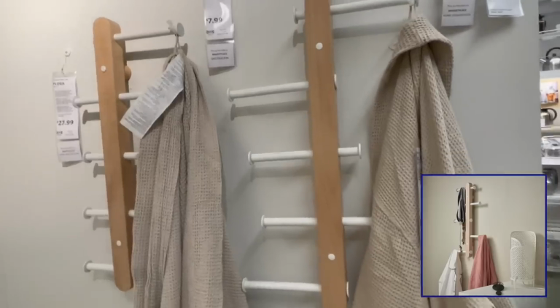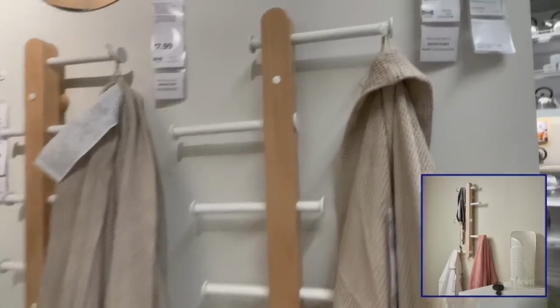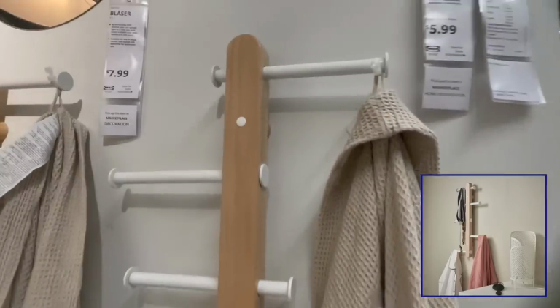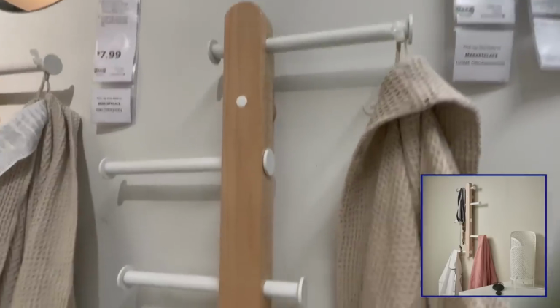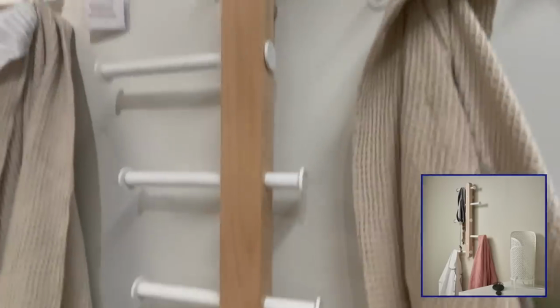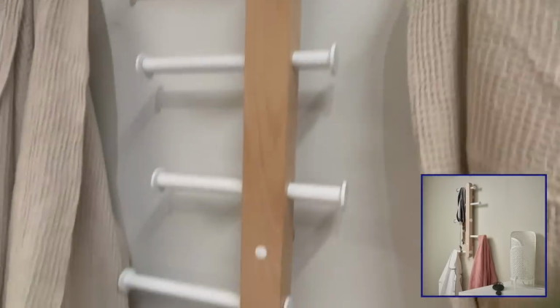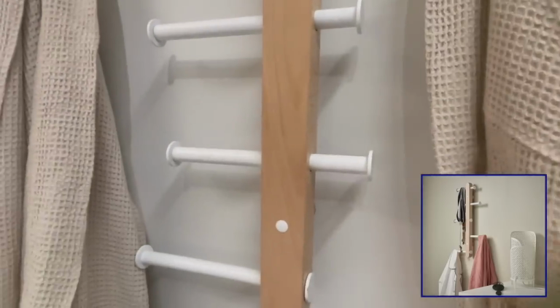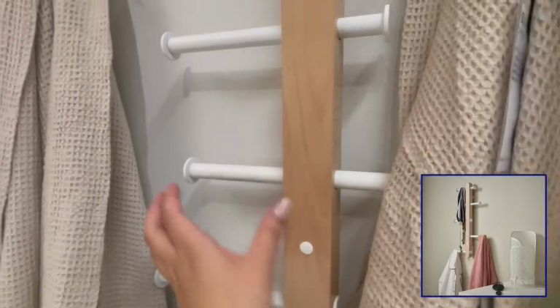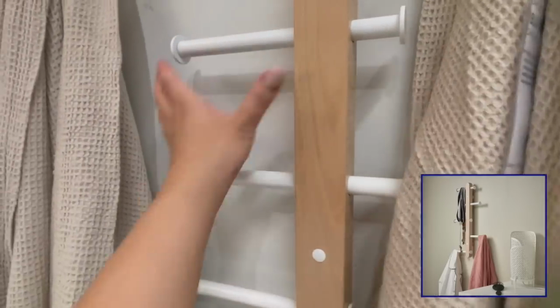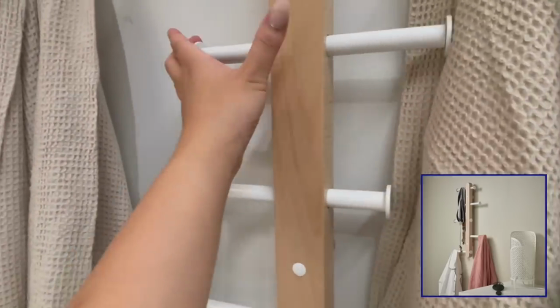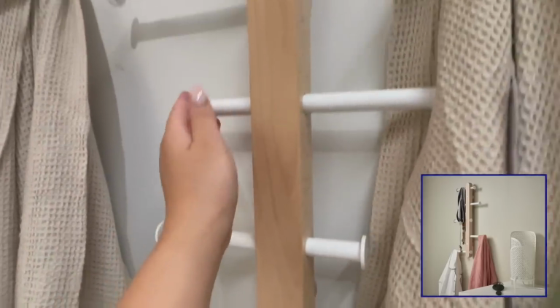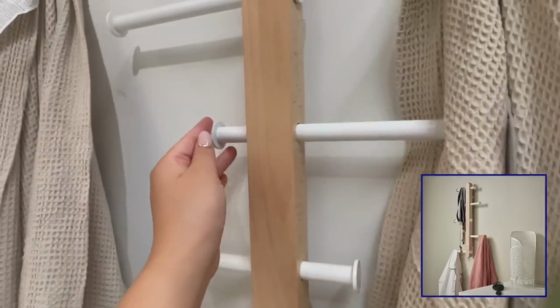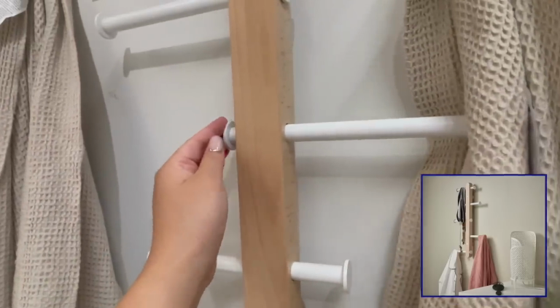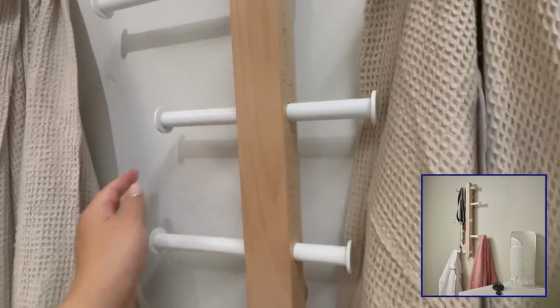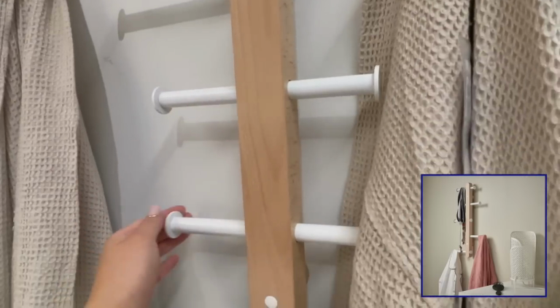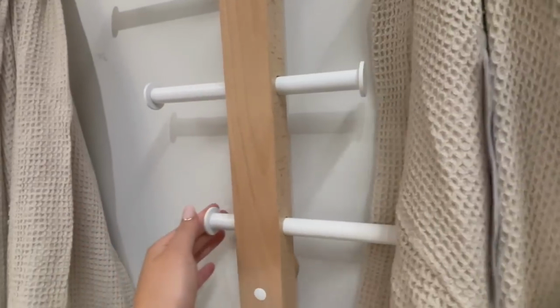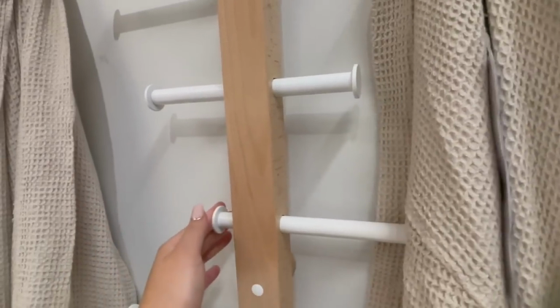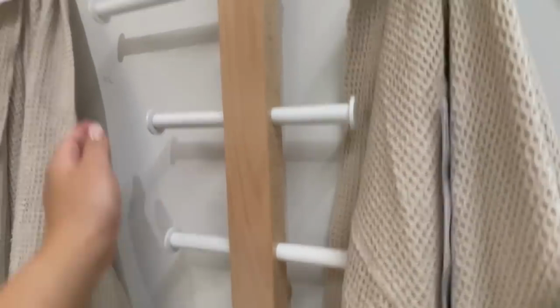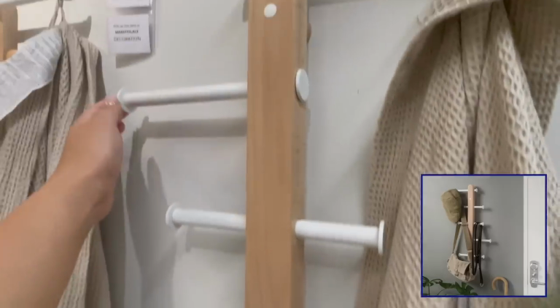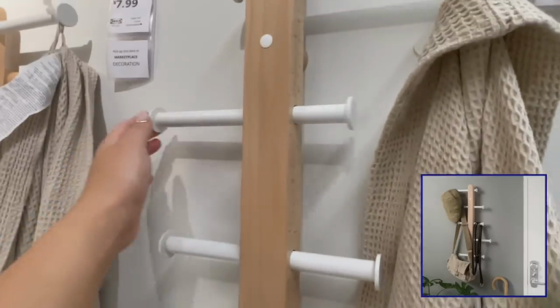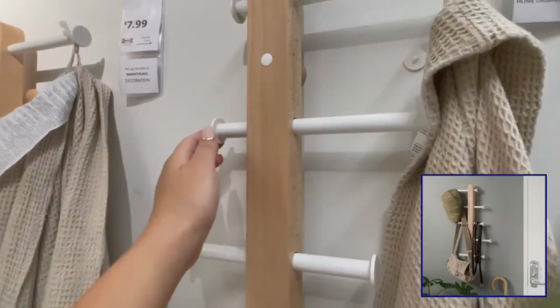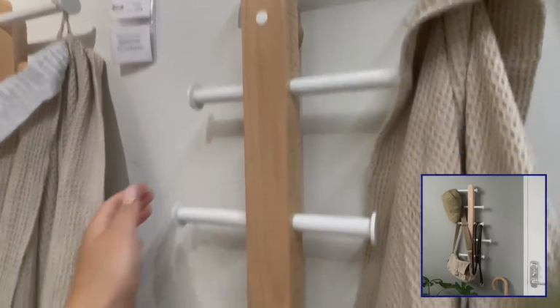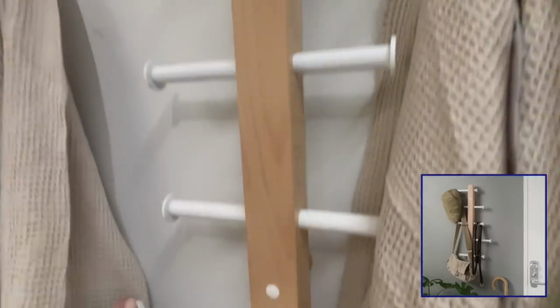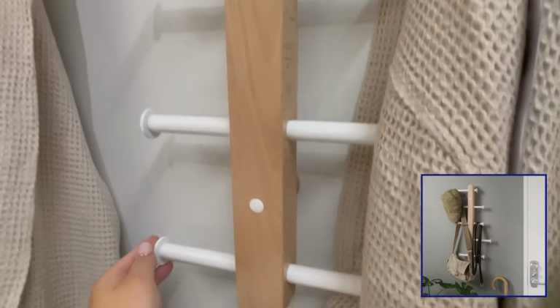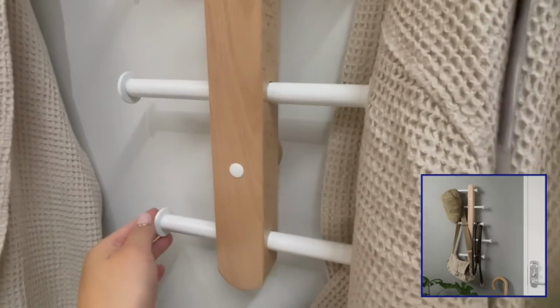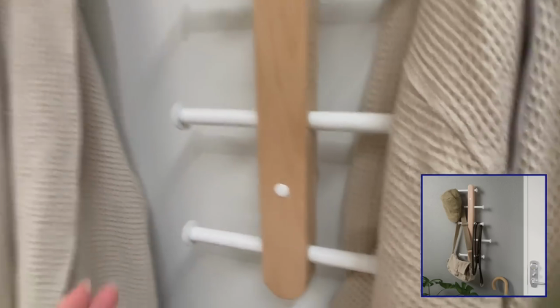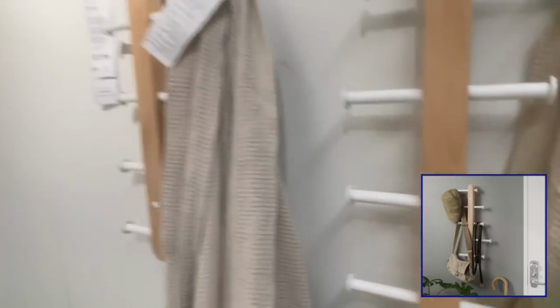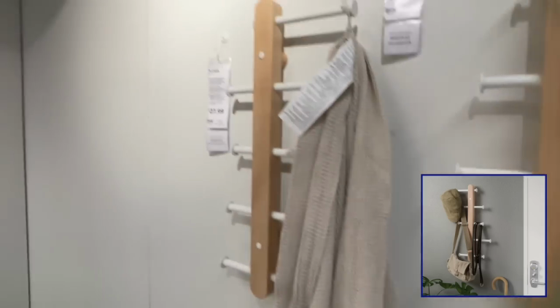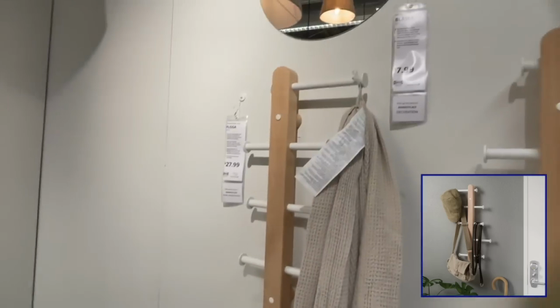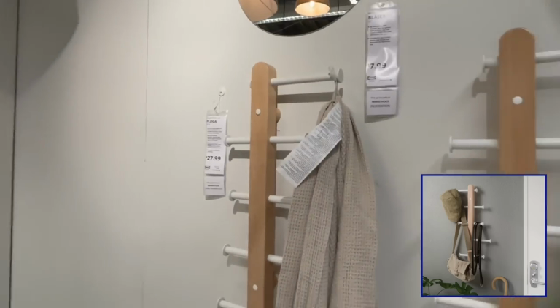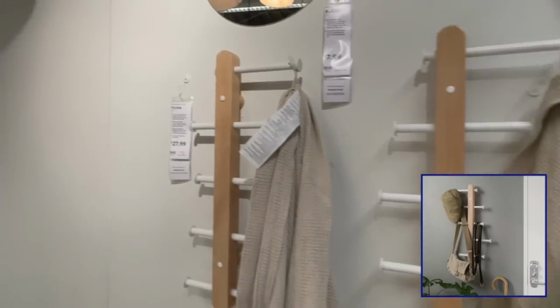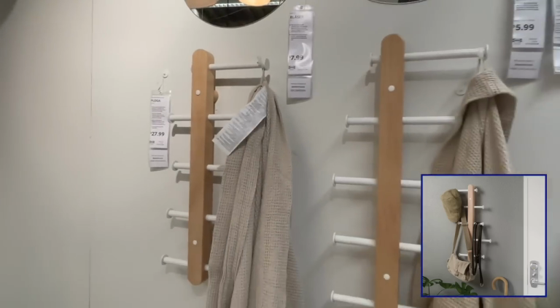I got so excited seeing this vertical hook rack. The metal rods are so flexible. Because of that, you can hang so many different things on here — from bags, coats, hats, and belts, to other items like keys, headphones, and umbrellas.